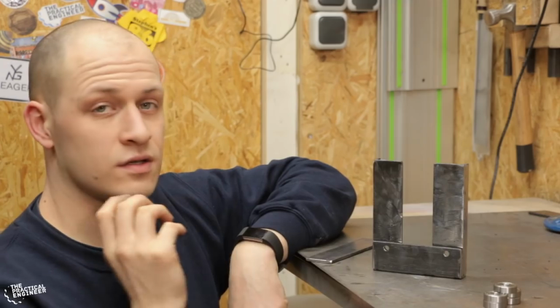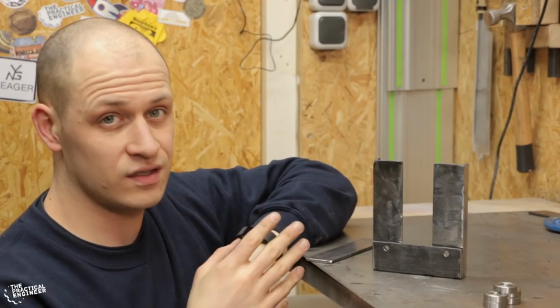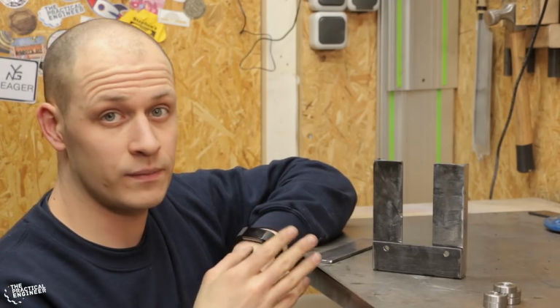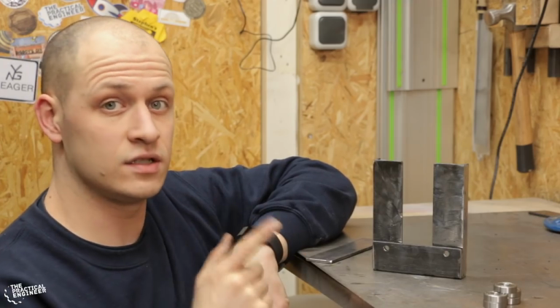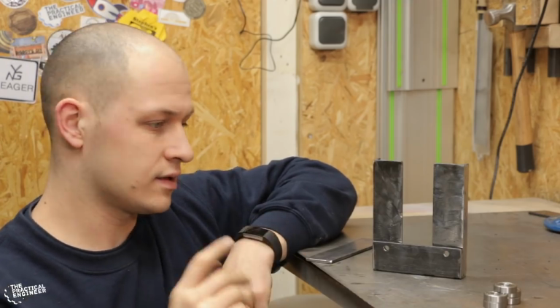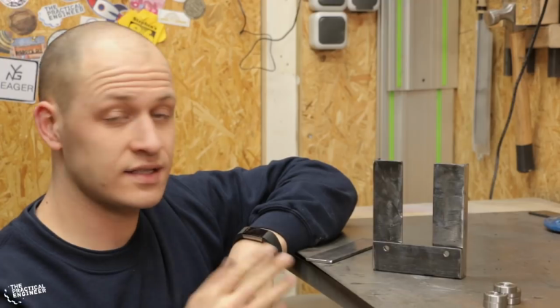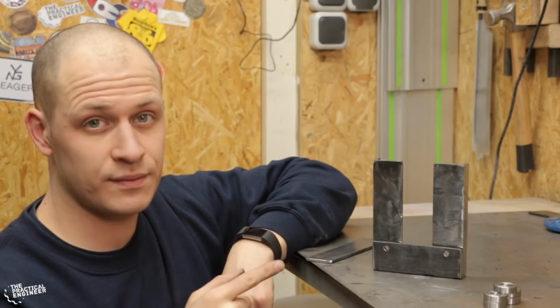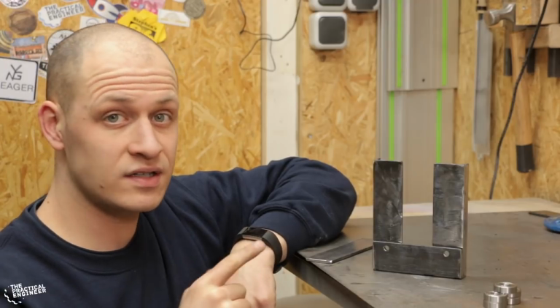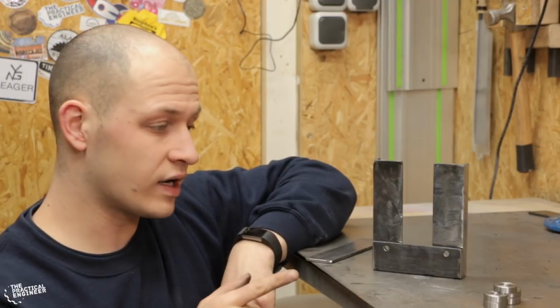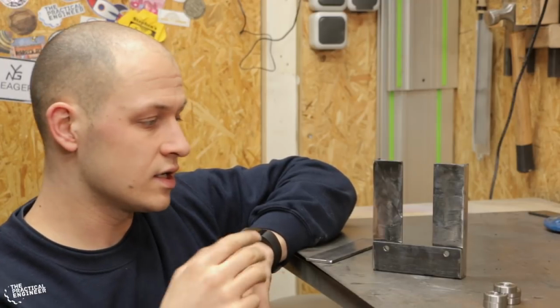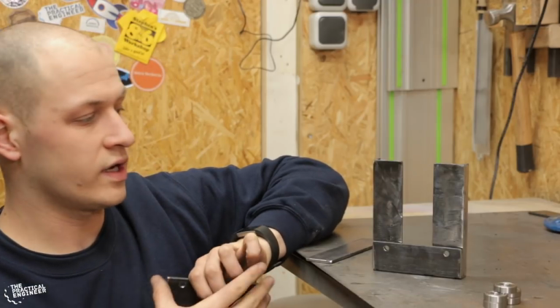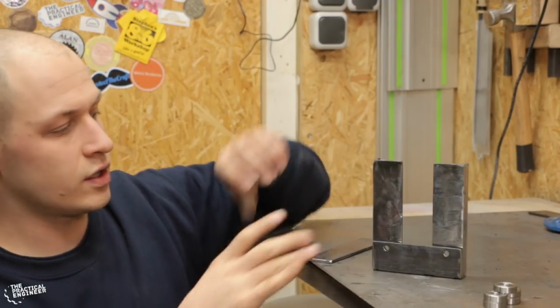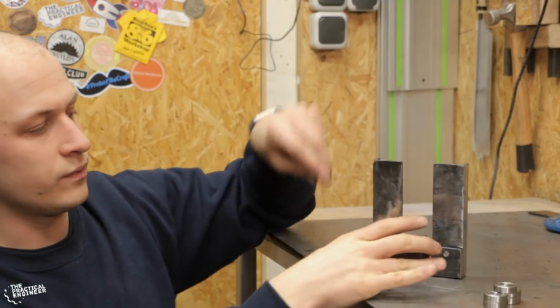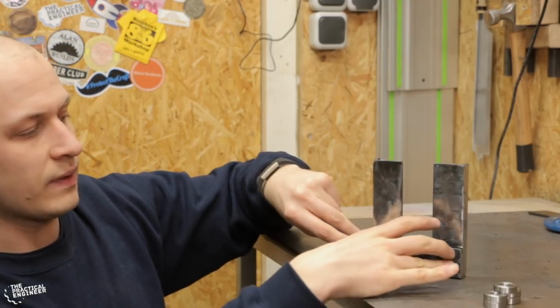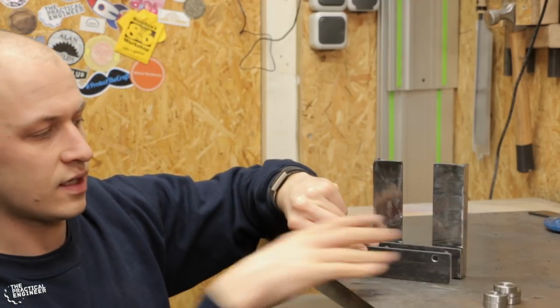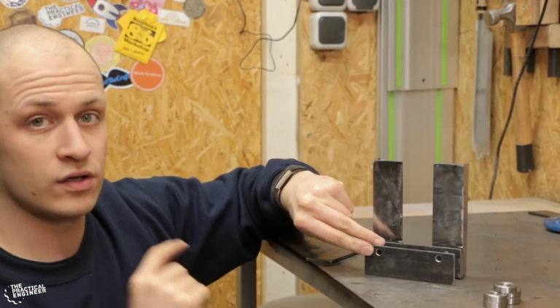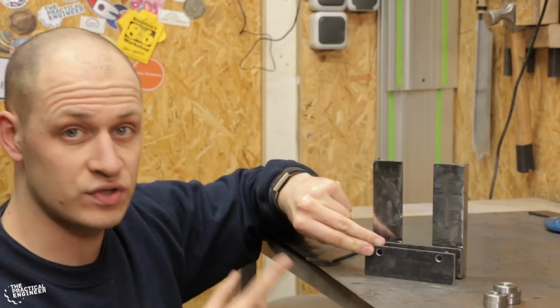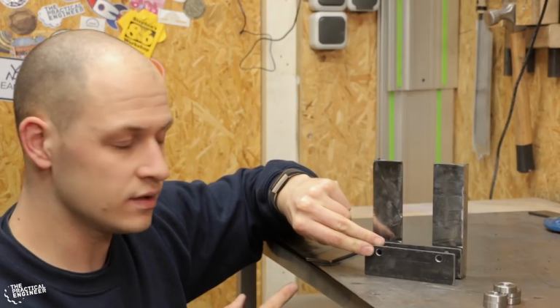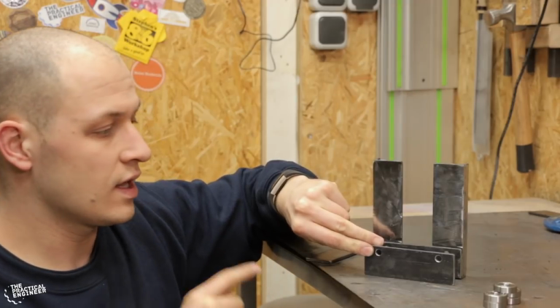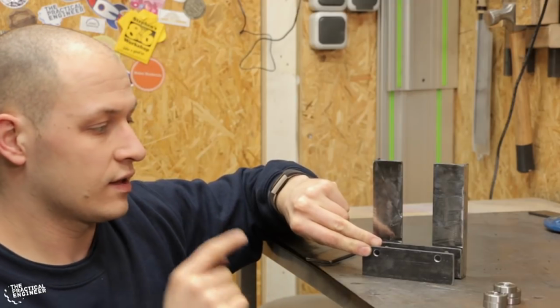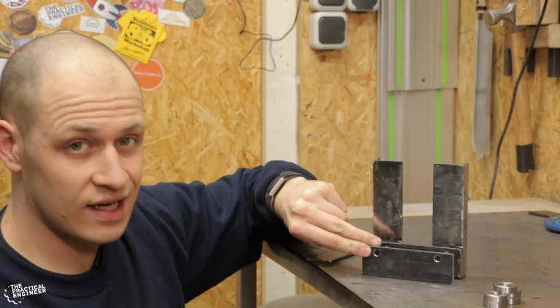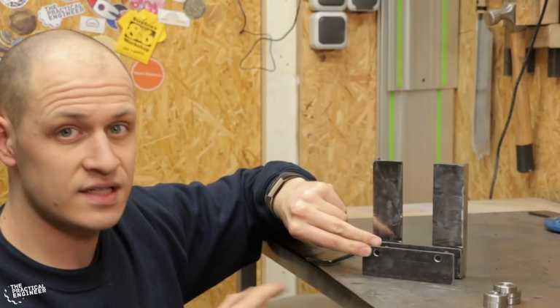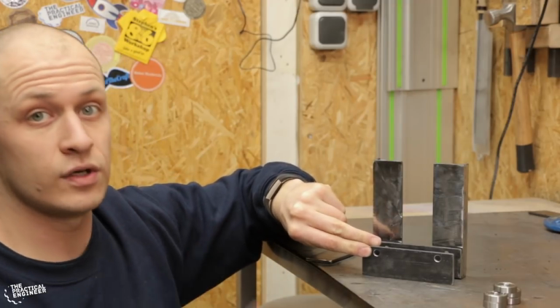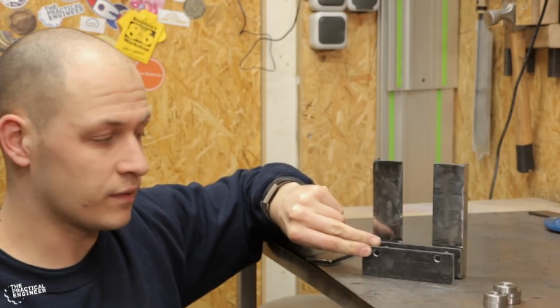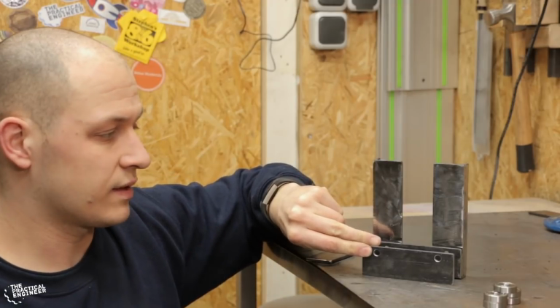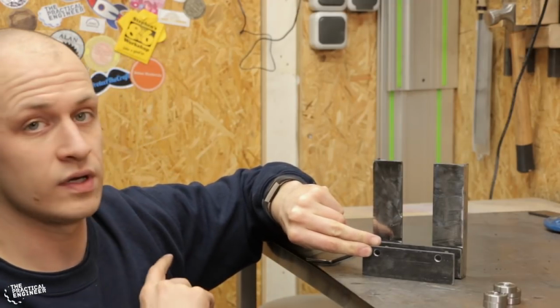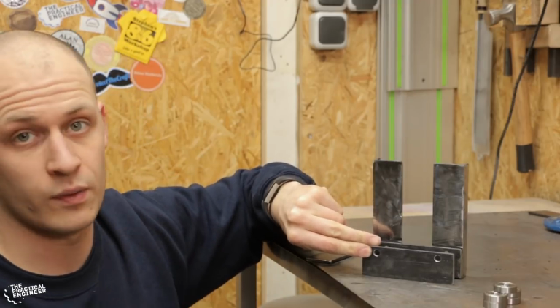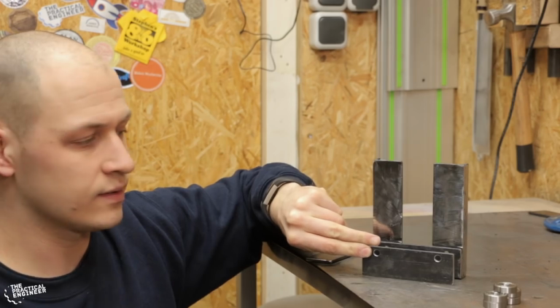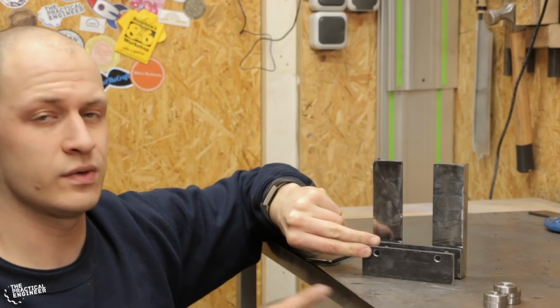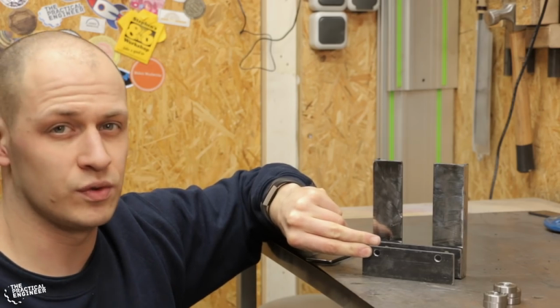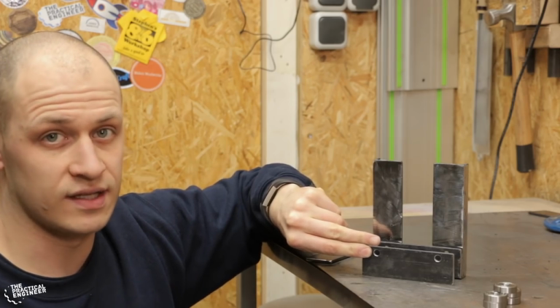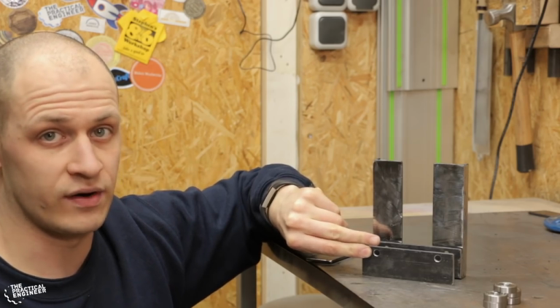The back side of the roller bender is done. Next we're going to assemble the bearings temporarily so I know these plates are in the correct position. Then I can tack it in place, and then I will remove the bearings again before I fully weld it, because I don't want to put too much heat into the bearings.